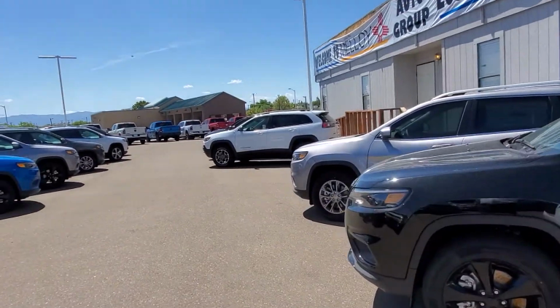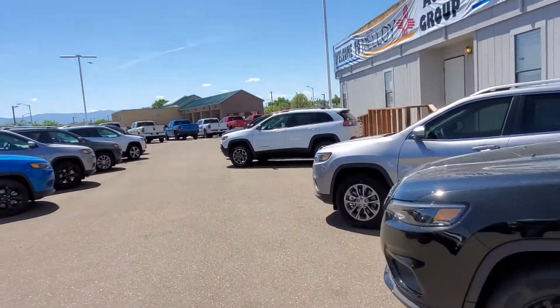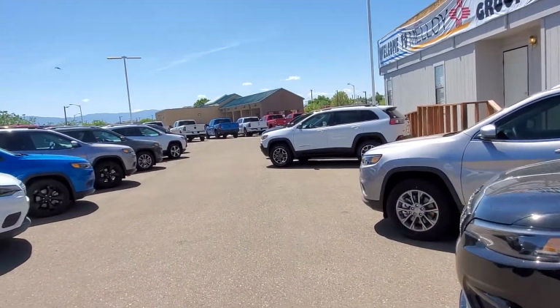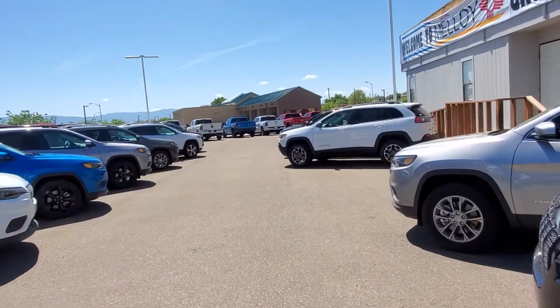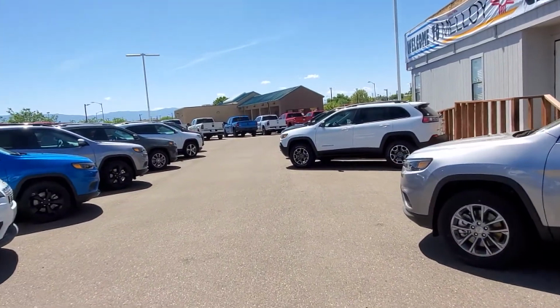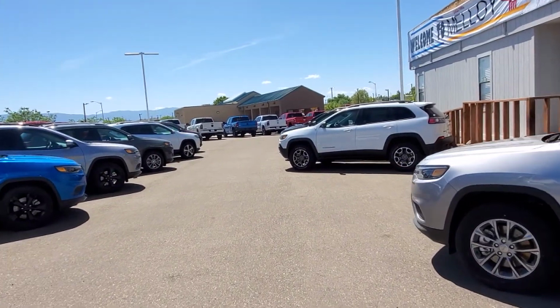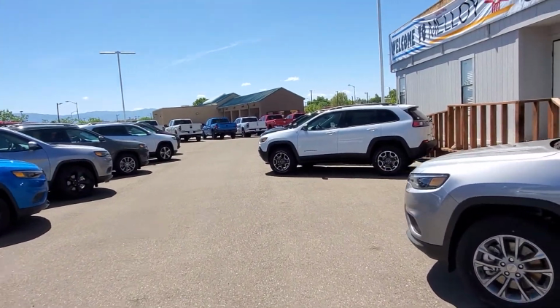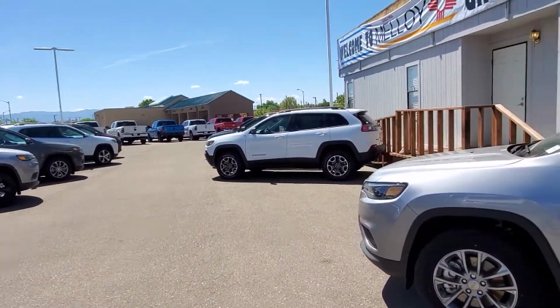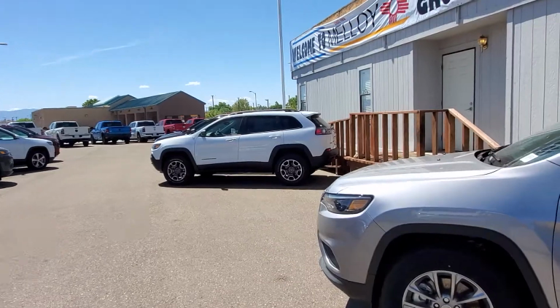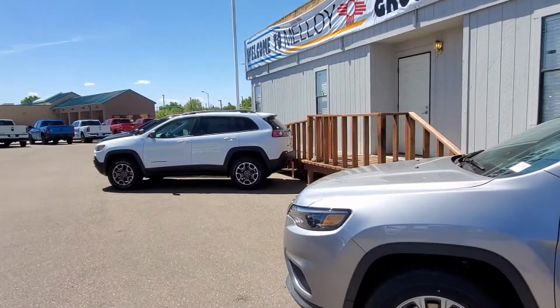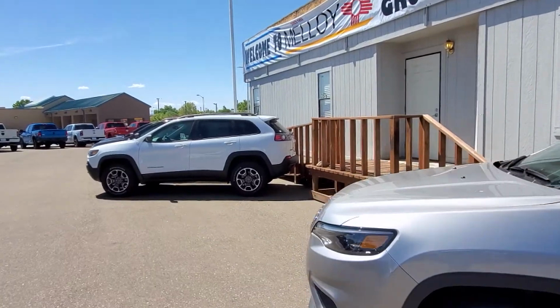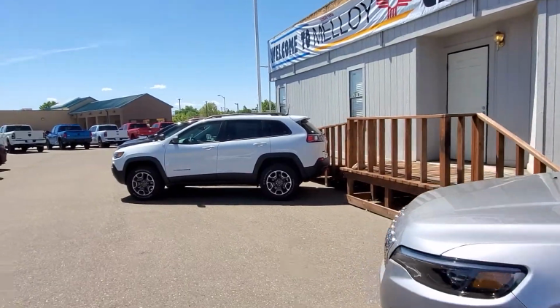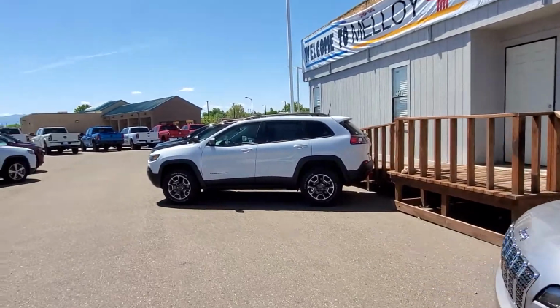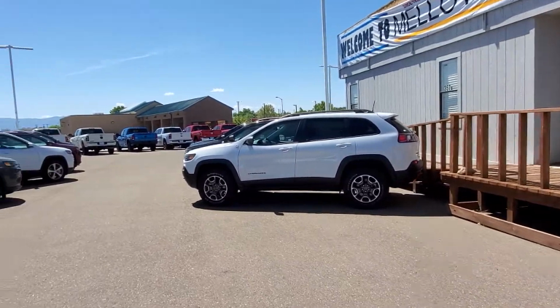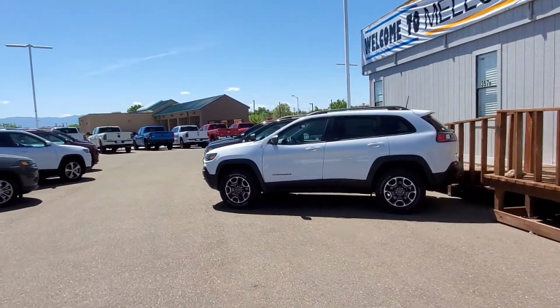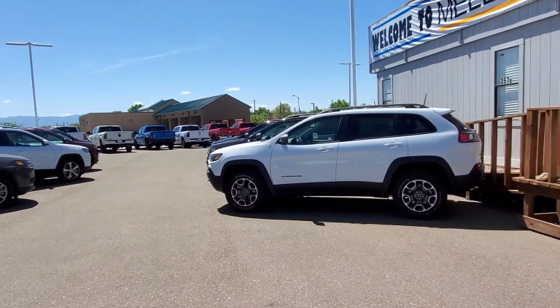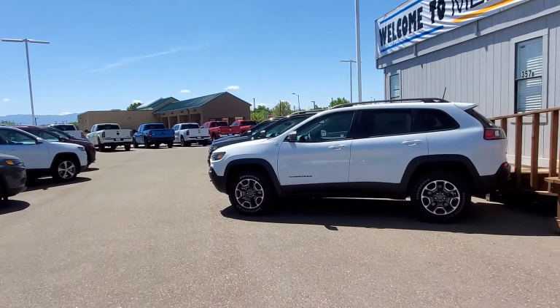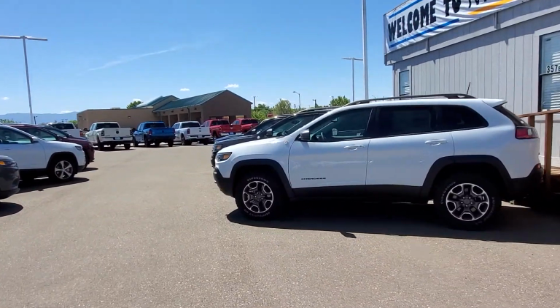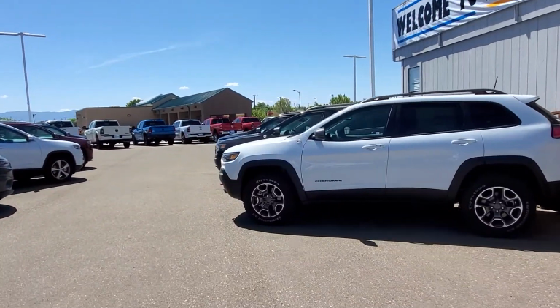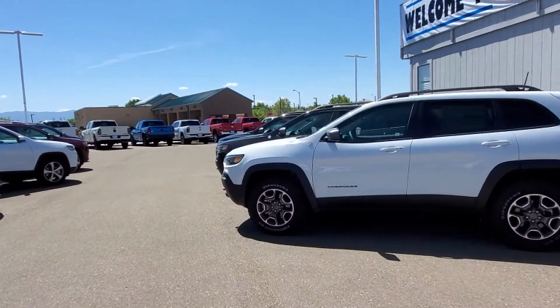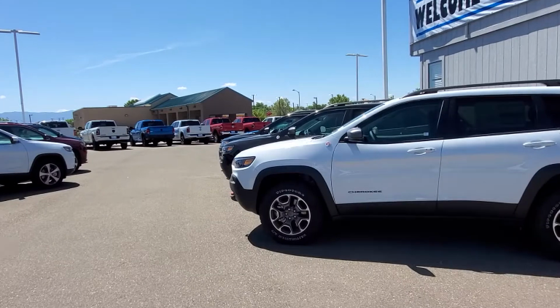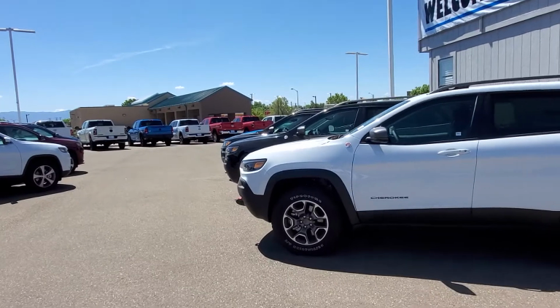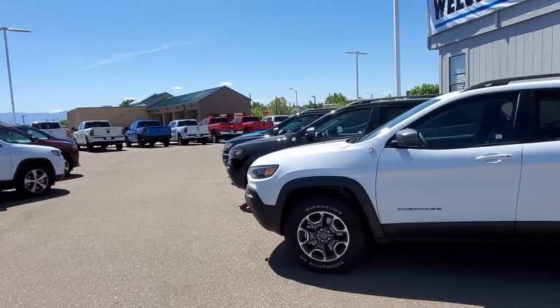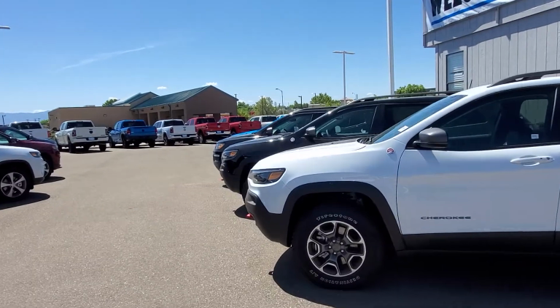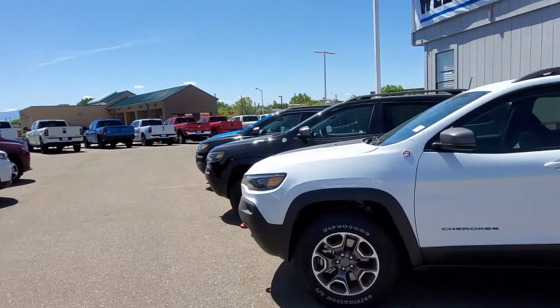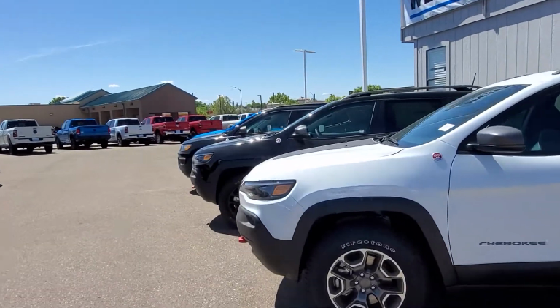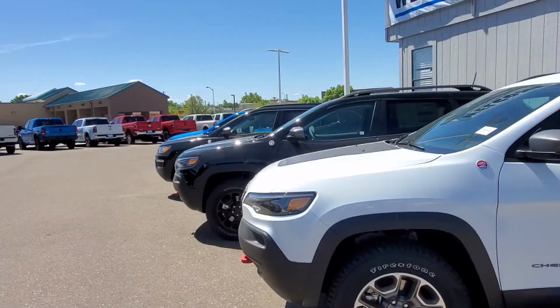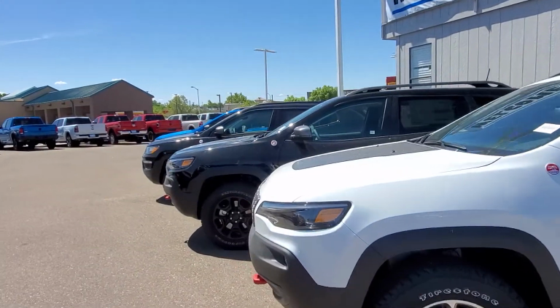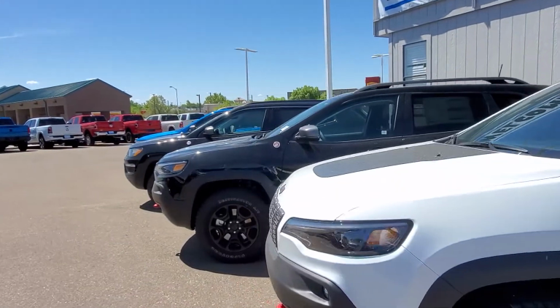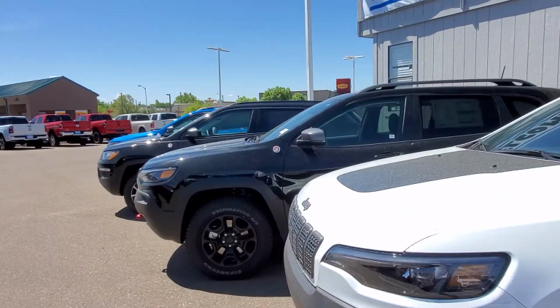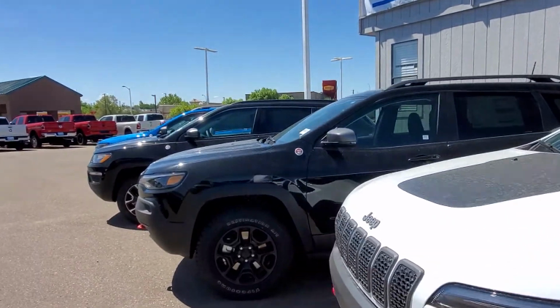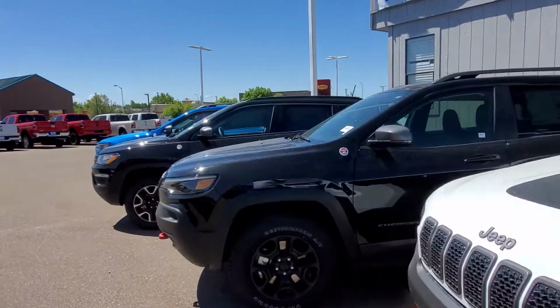They are going to restart production coming up next week, but even until then, no problem — we got you. So don't think you've got to wait to find a great deal. These are great deals going on right now.